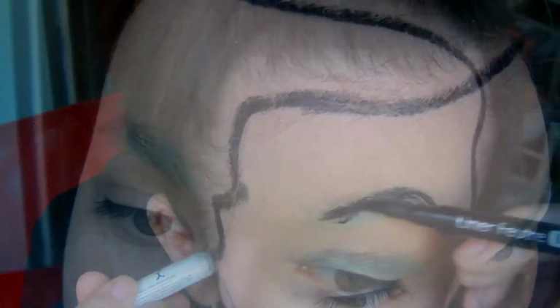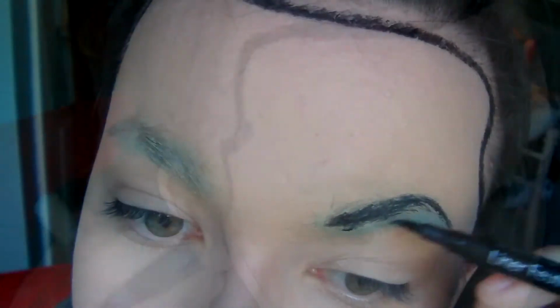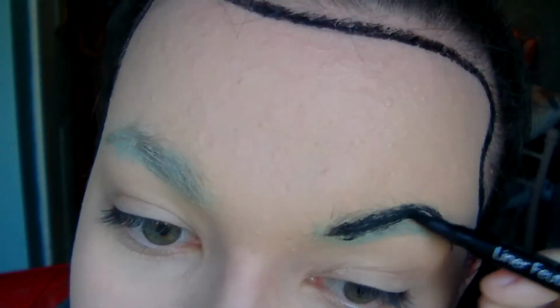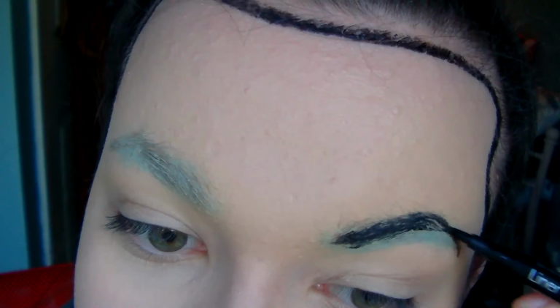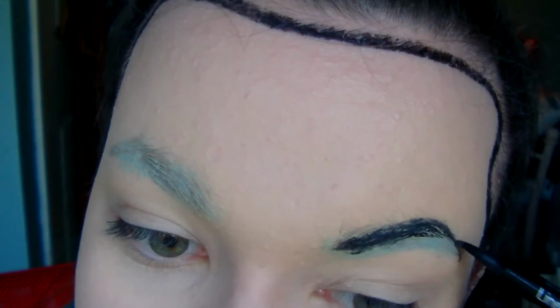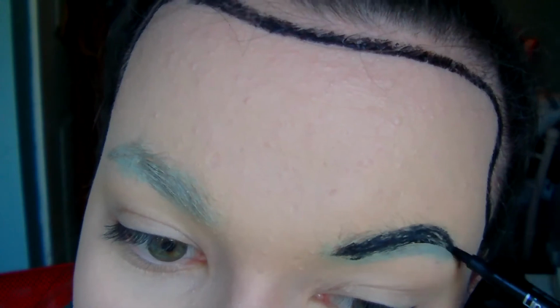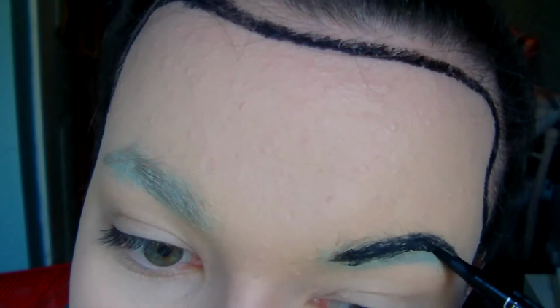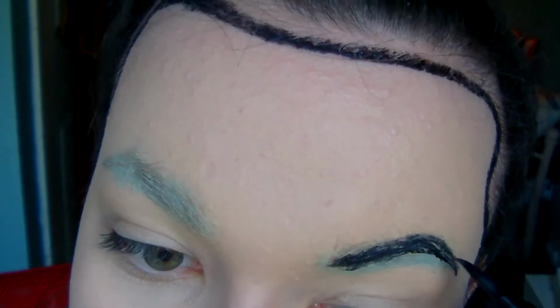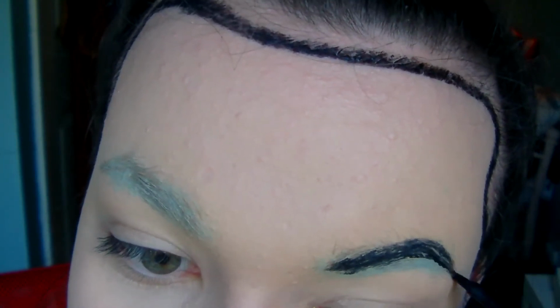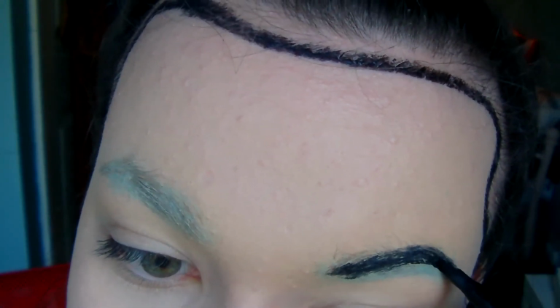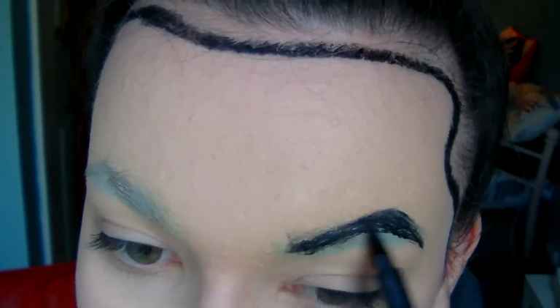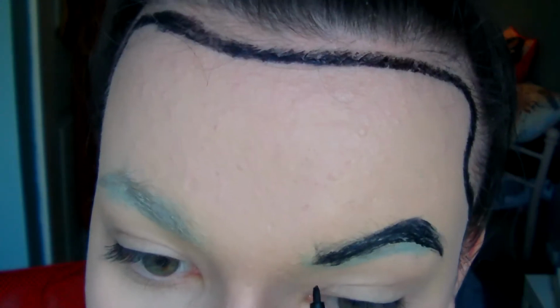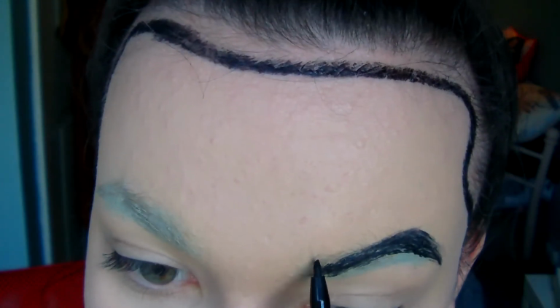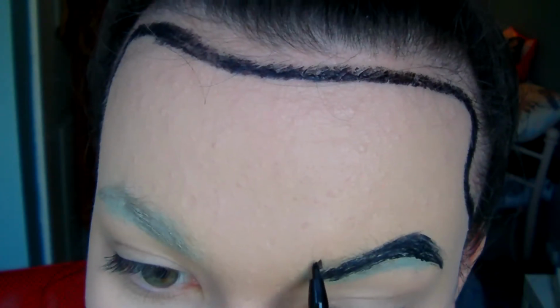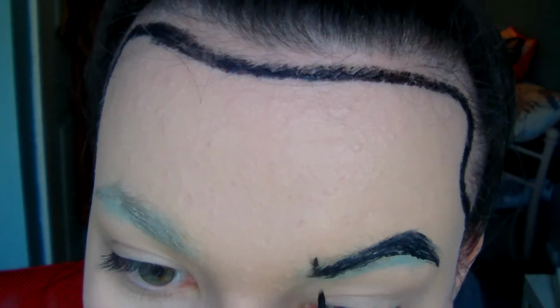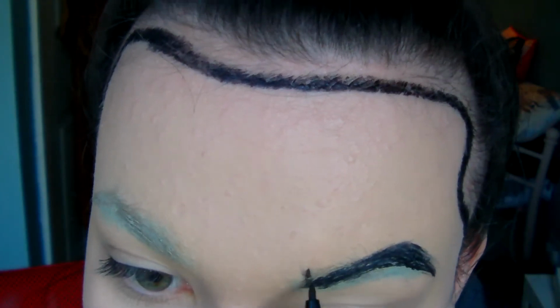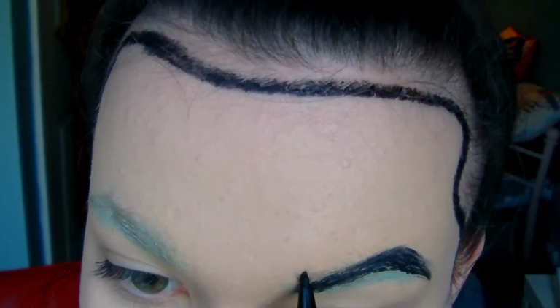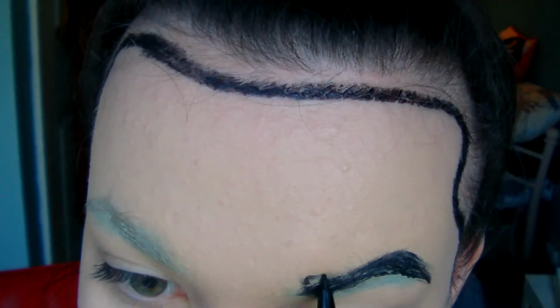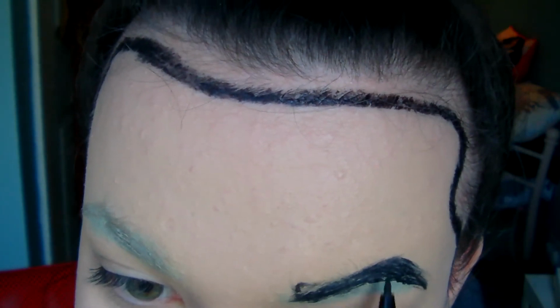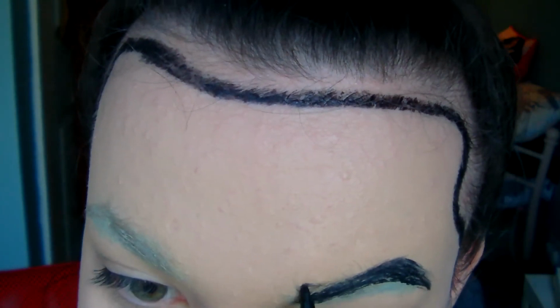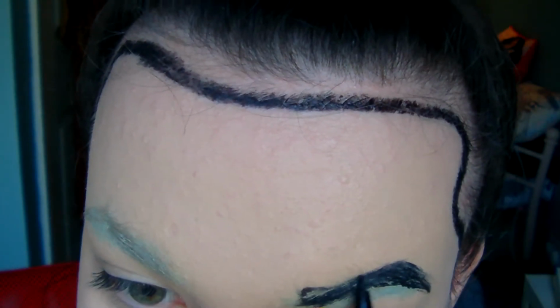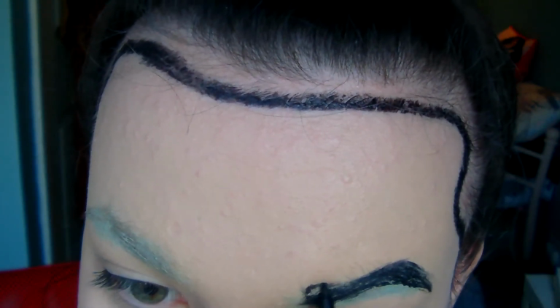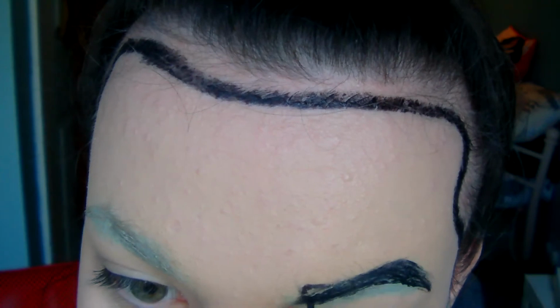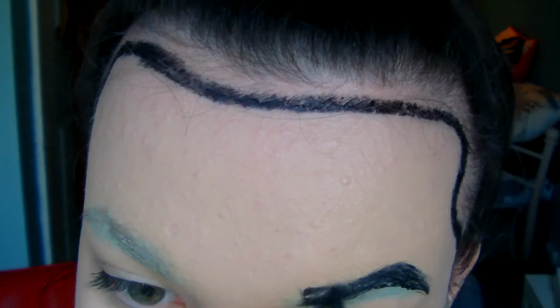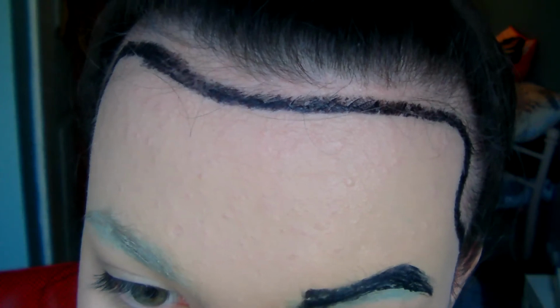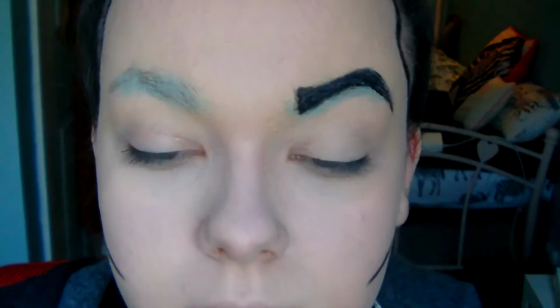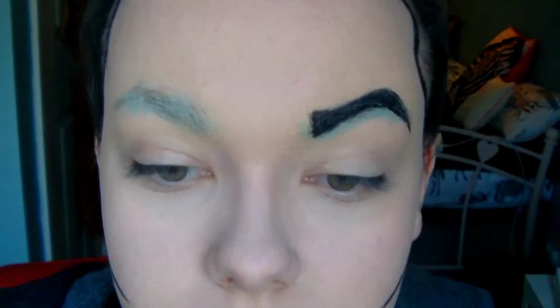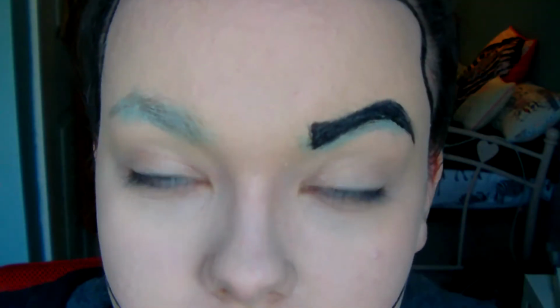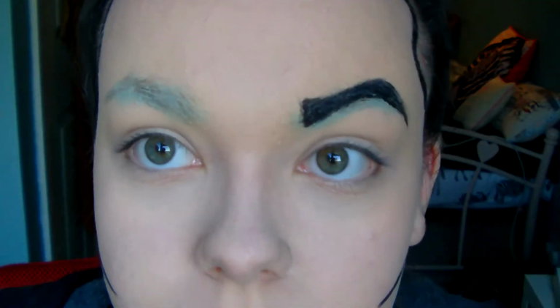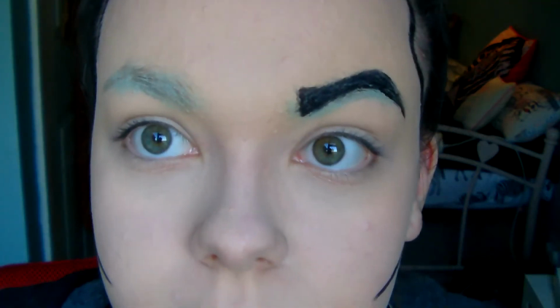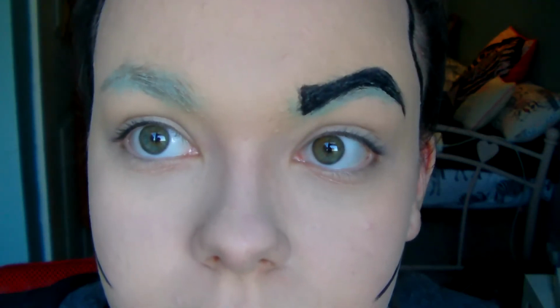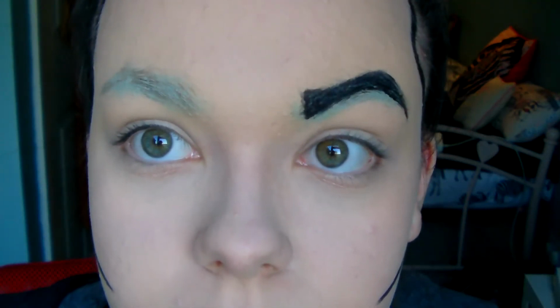So you didn't see me start this but I took a felt black eyeliner and did the eyebrows, and just to clarify I made them as drag as possible.